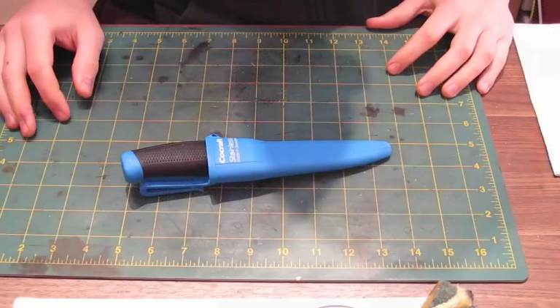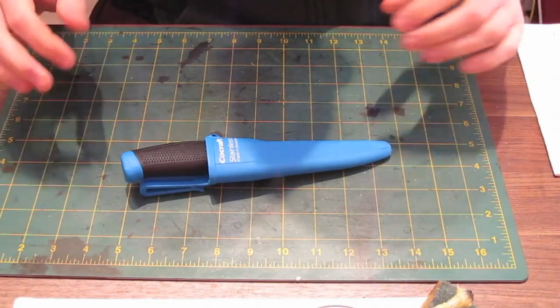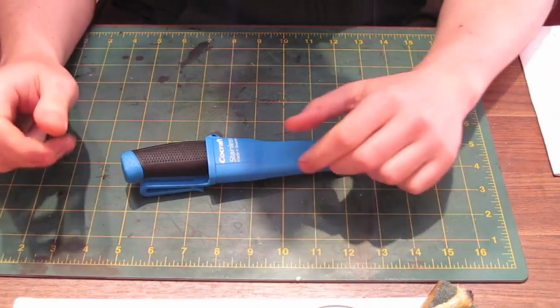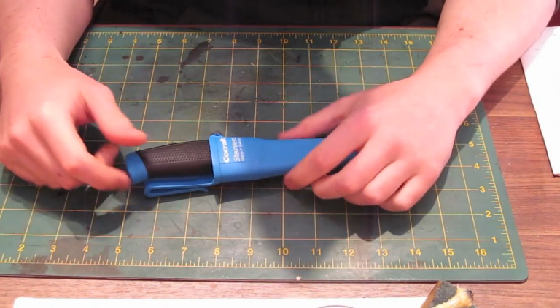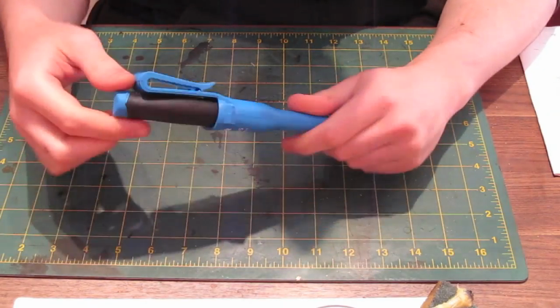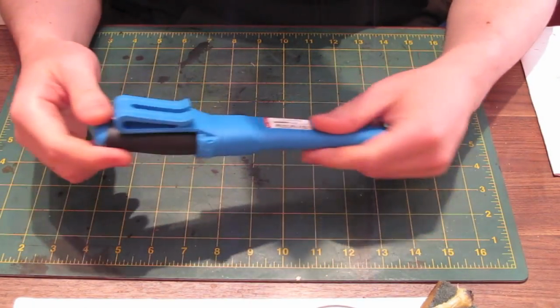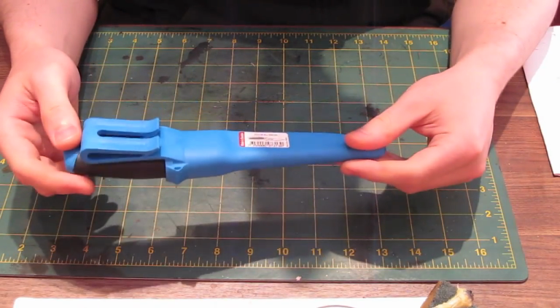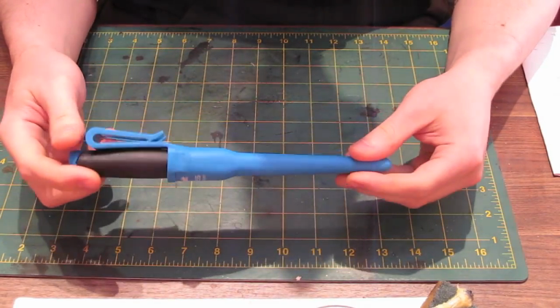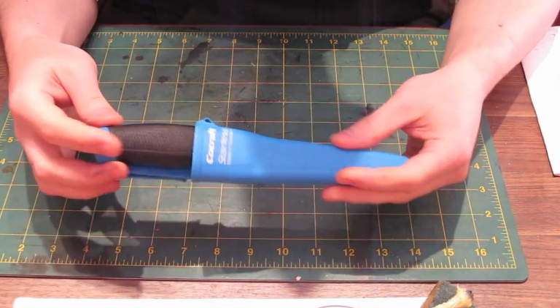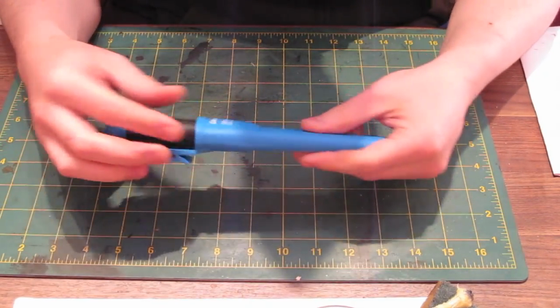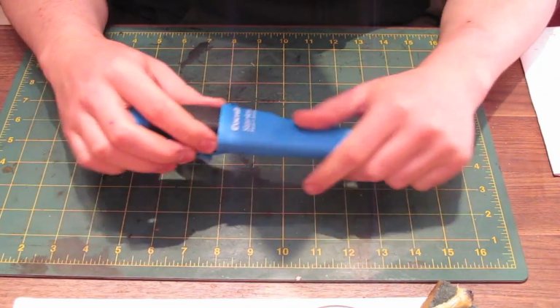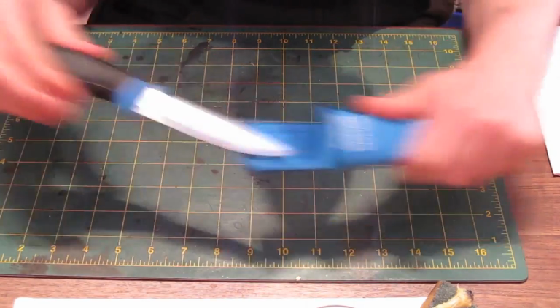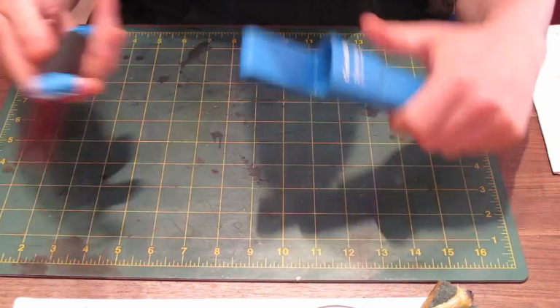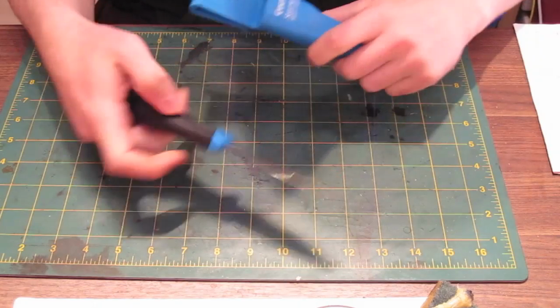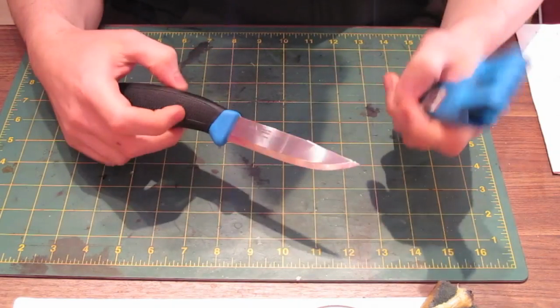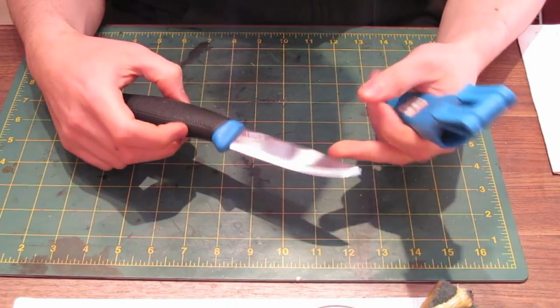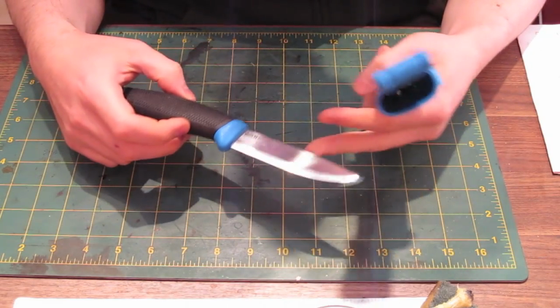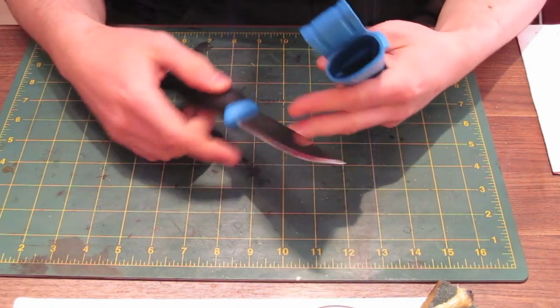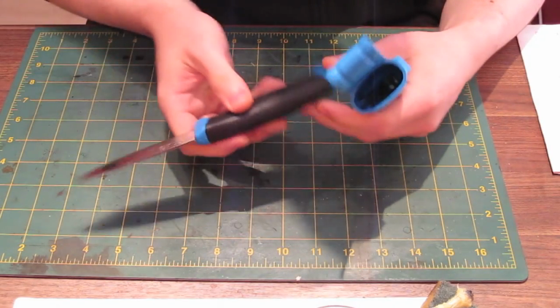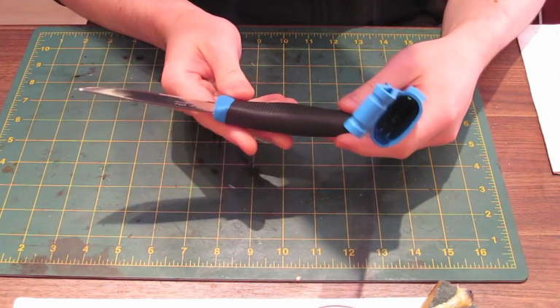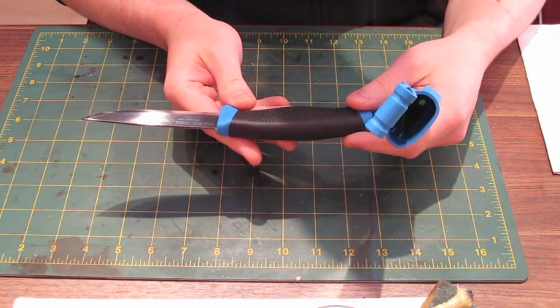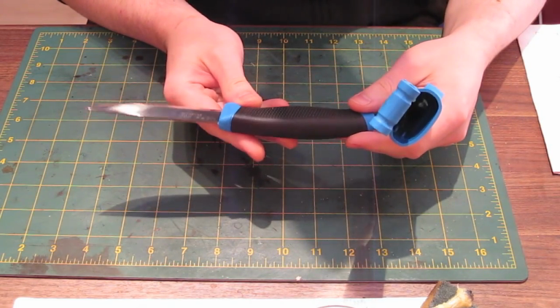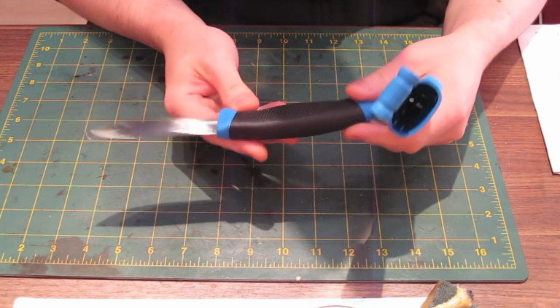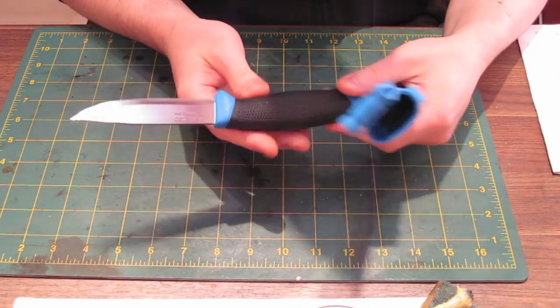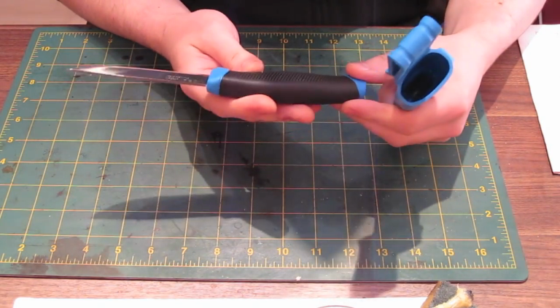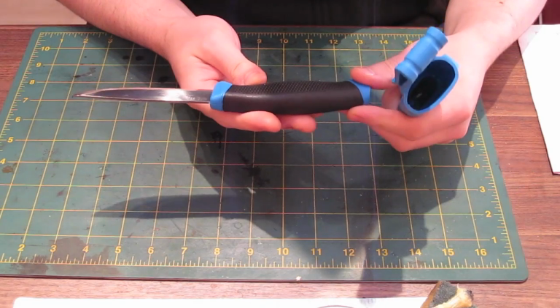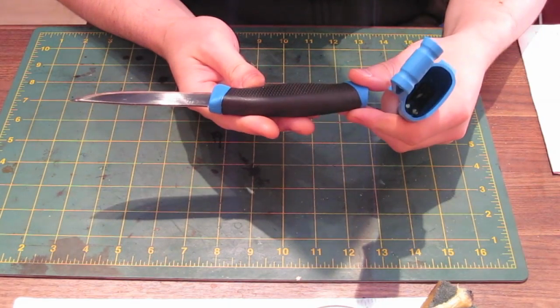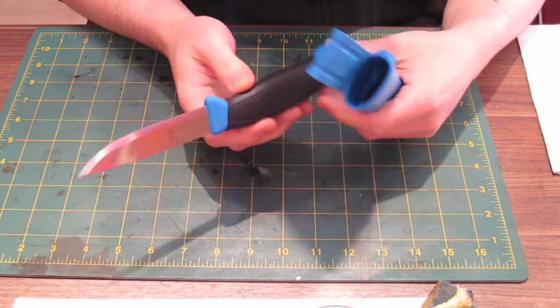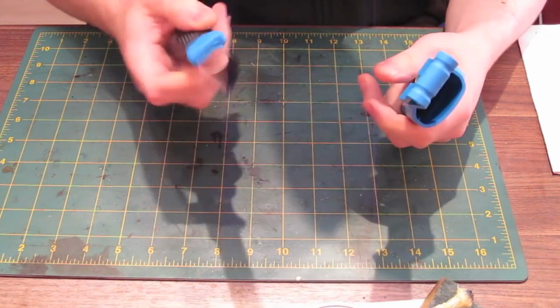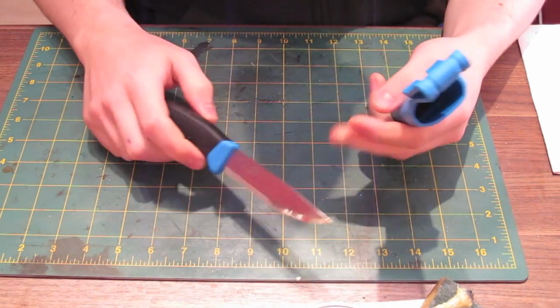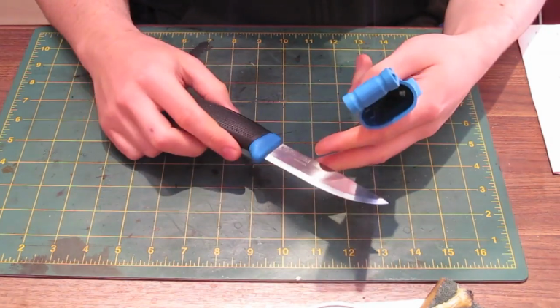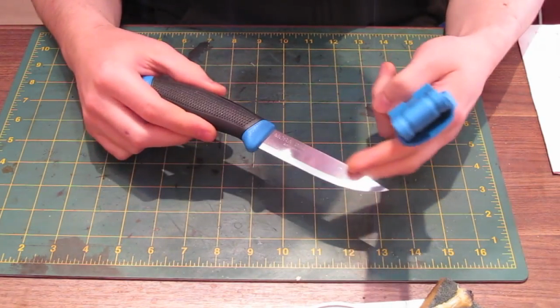We're going to make a new sheath for a Mora Forester, which is a Swedish carbon steel — actually stainless steel — Swedish bushcraft knife.